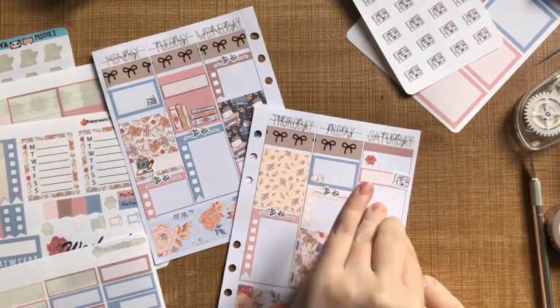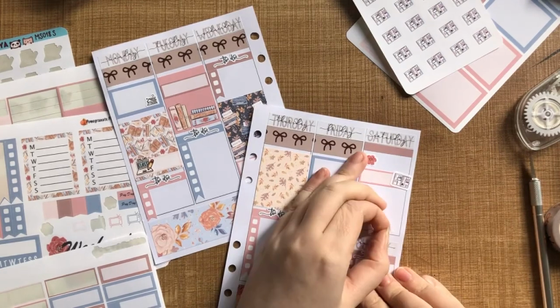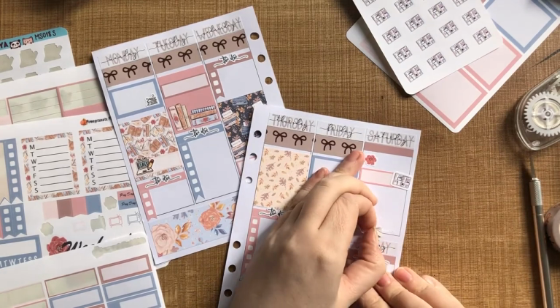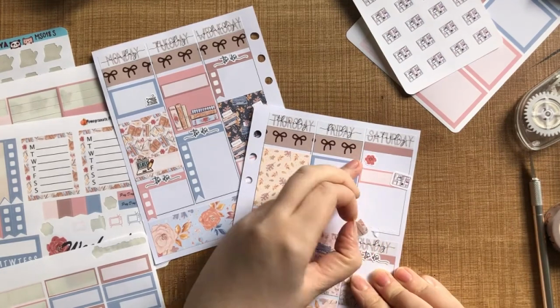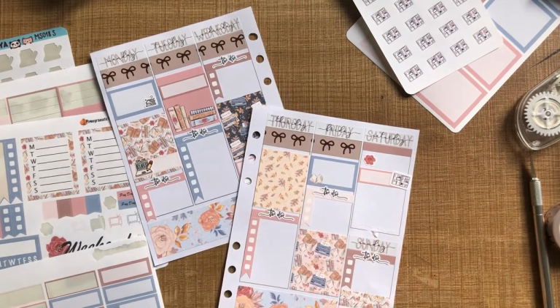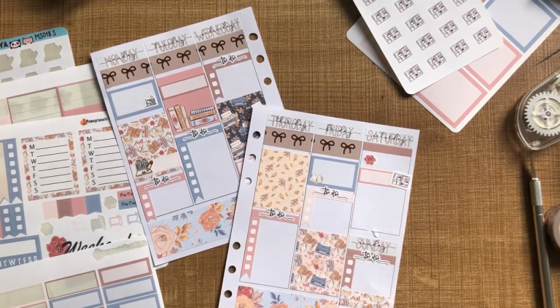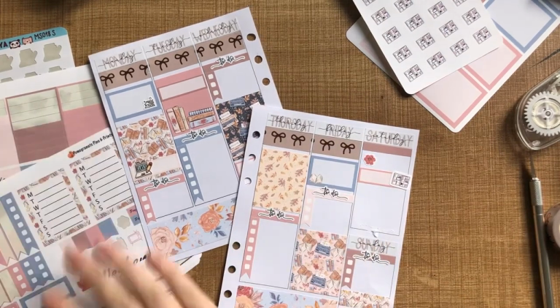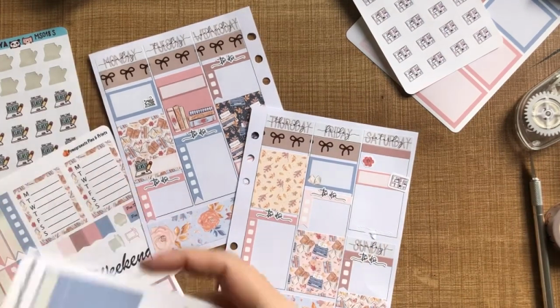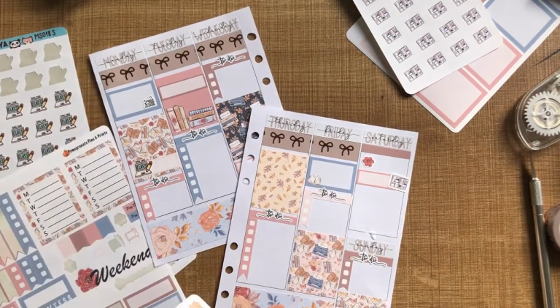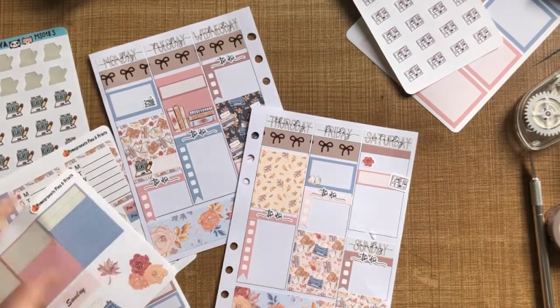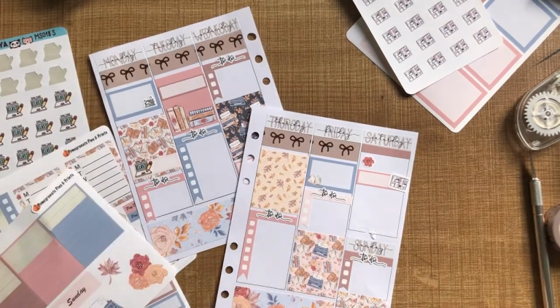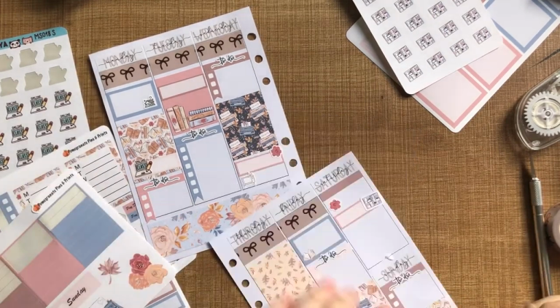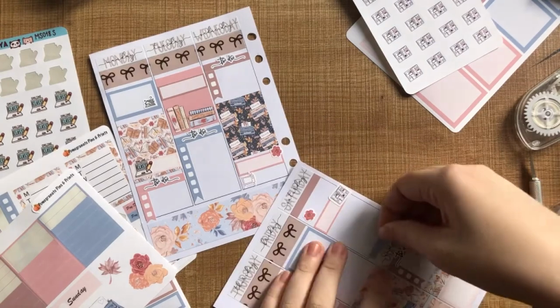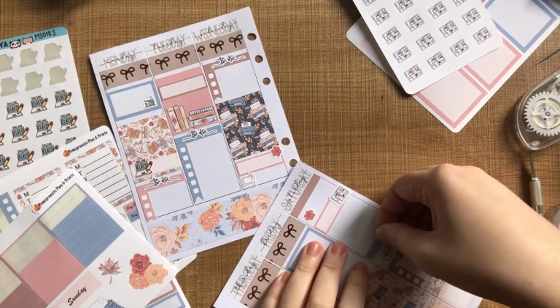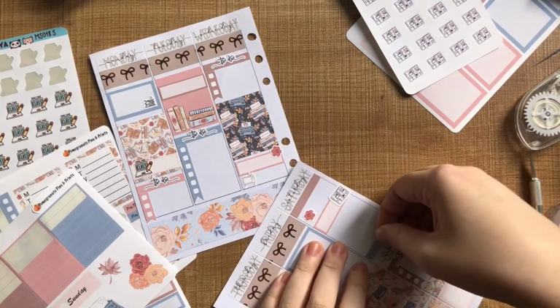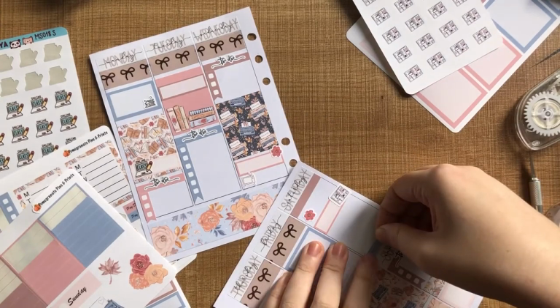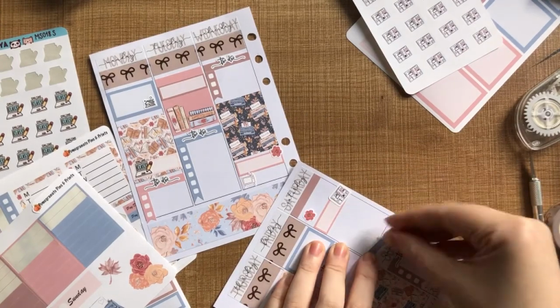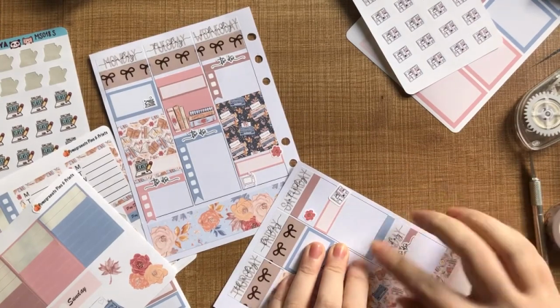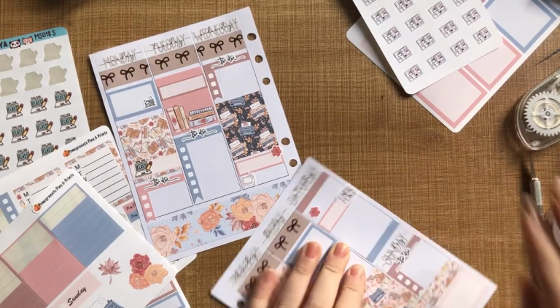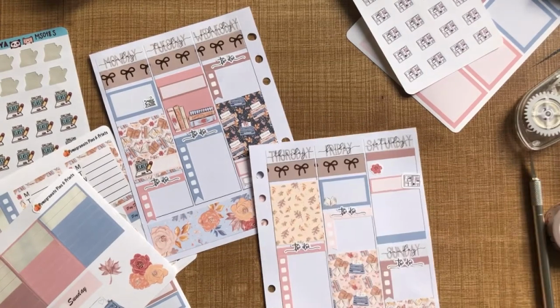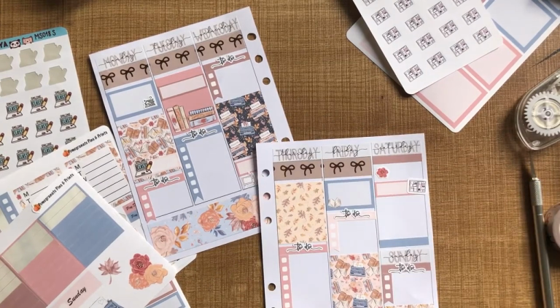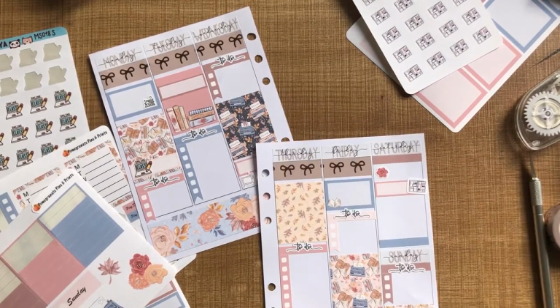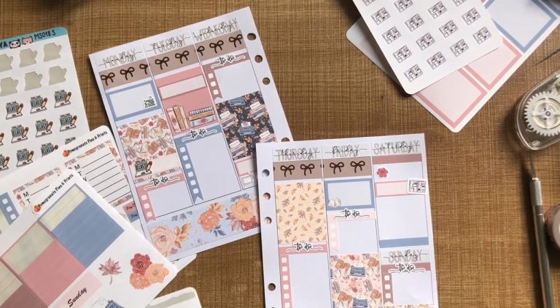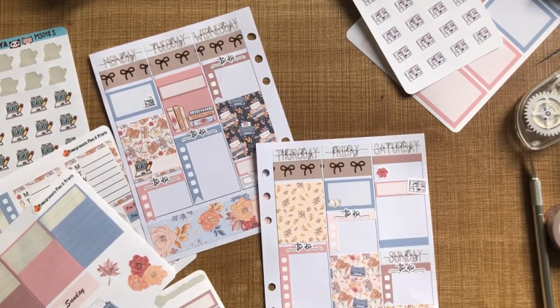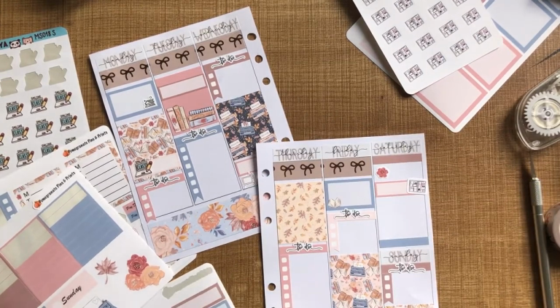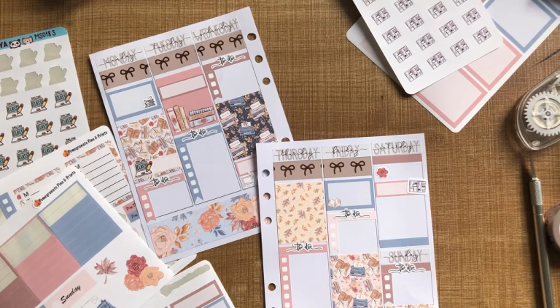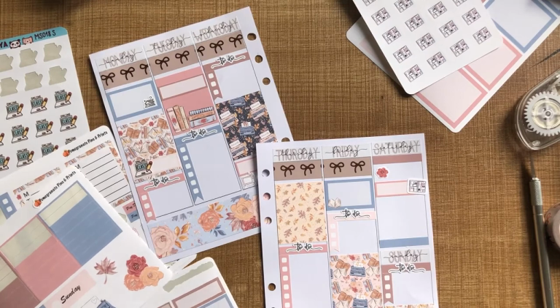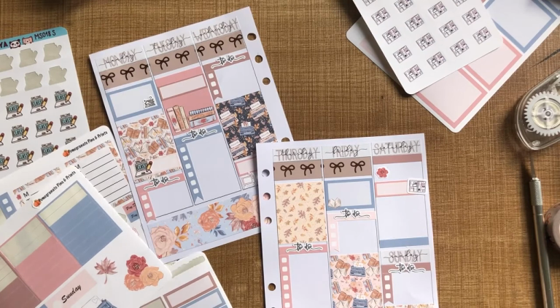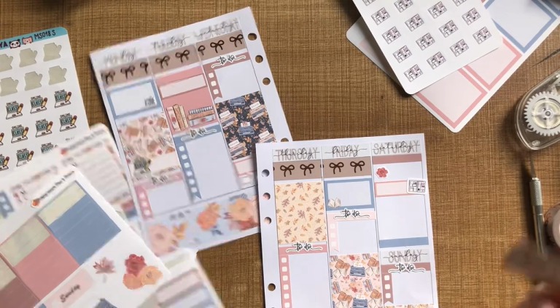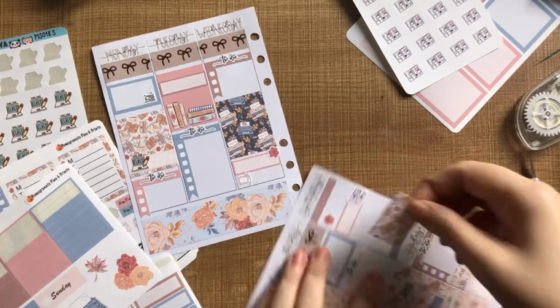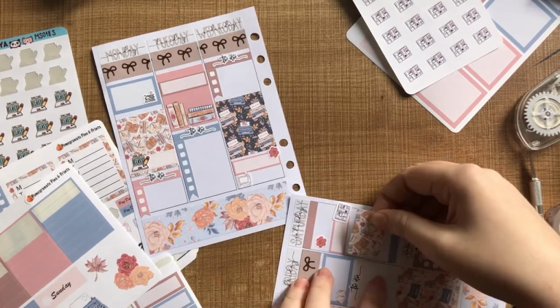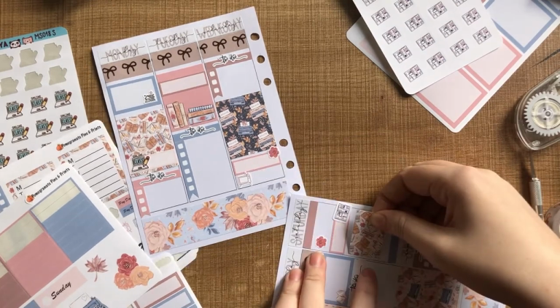Then I realized I could use the thicker one on Saturday. So I just swapped that bottom sticker — I pulled it up and ruined my page. I'm going to replace that with a blue one and then pop down the thick decorative sticker there.